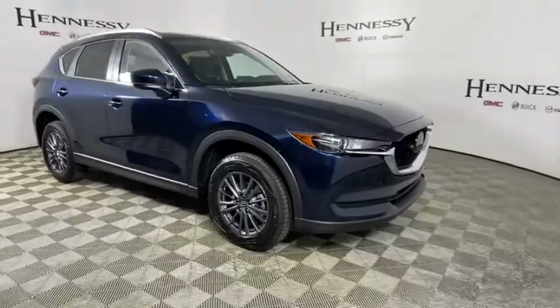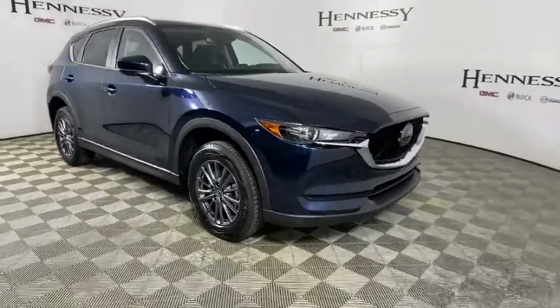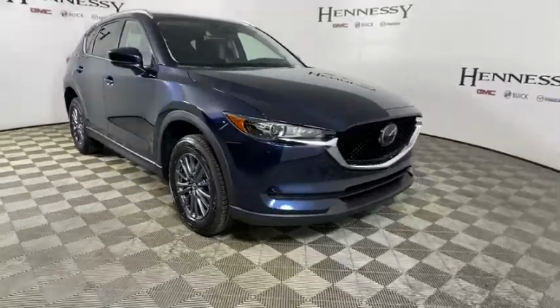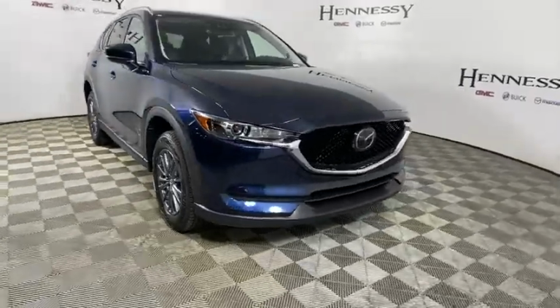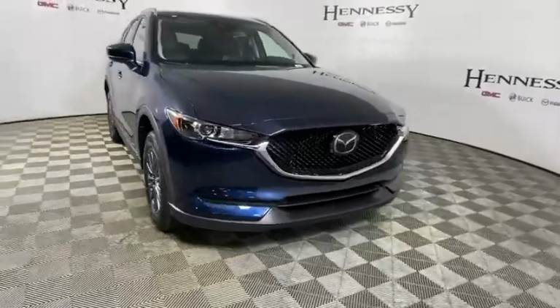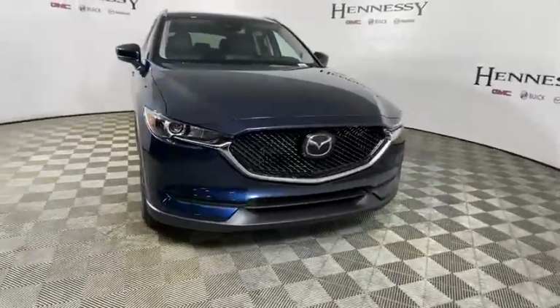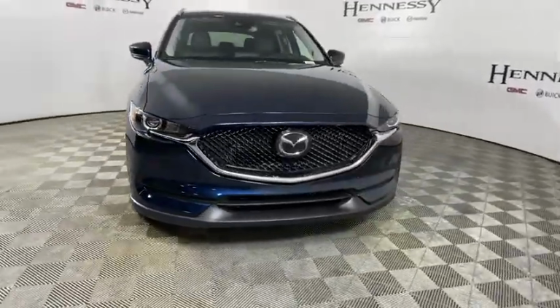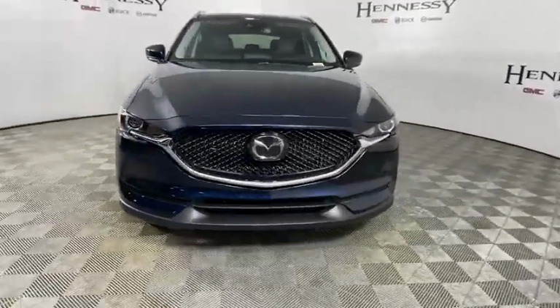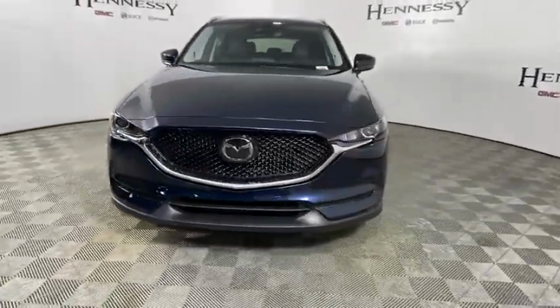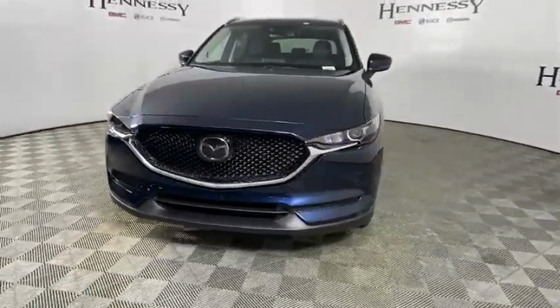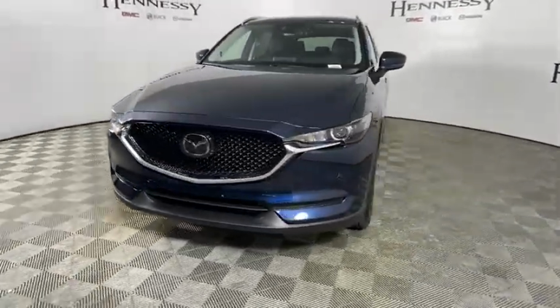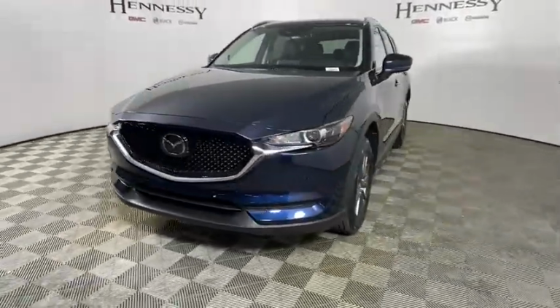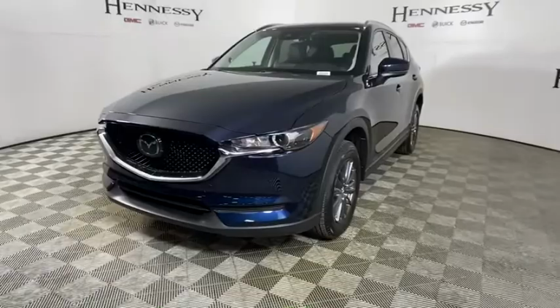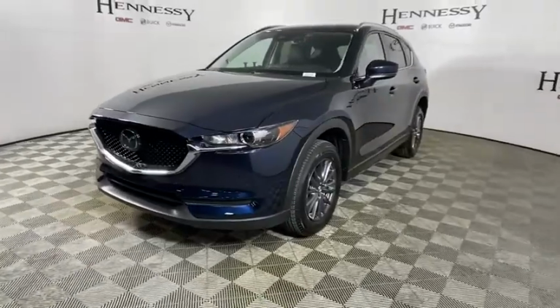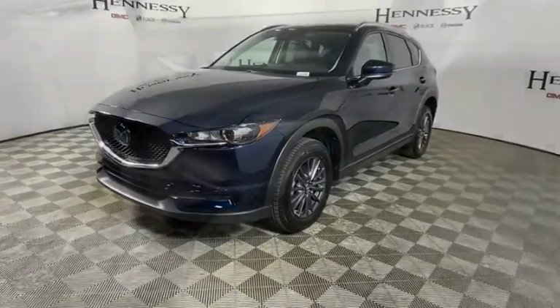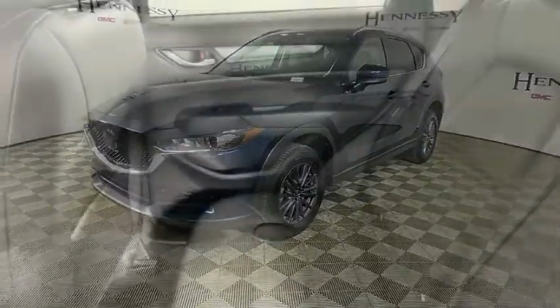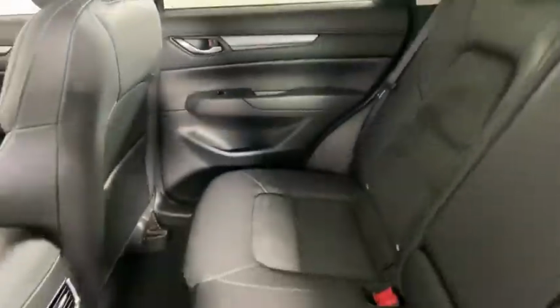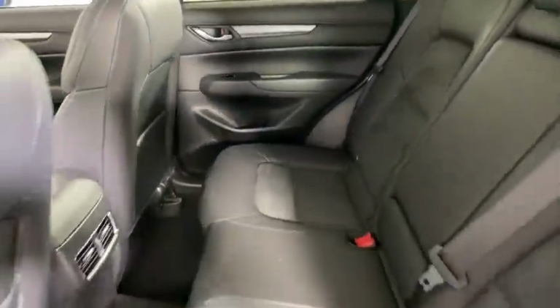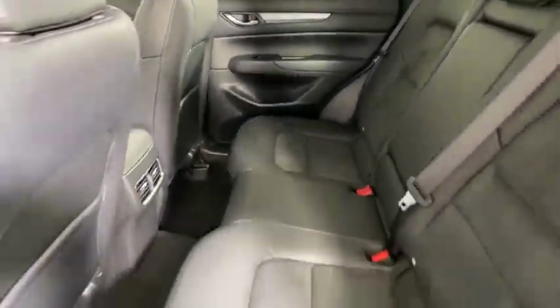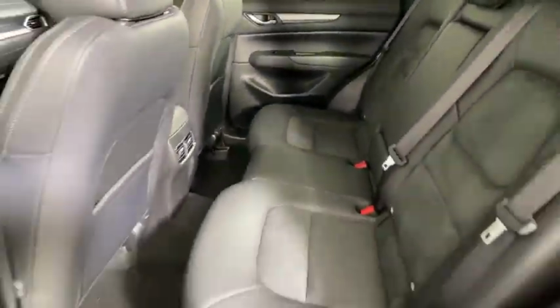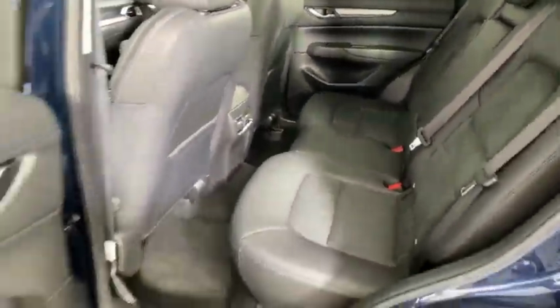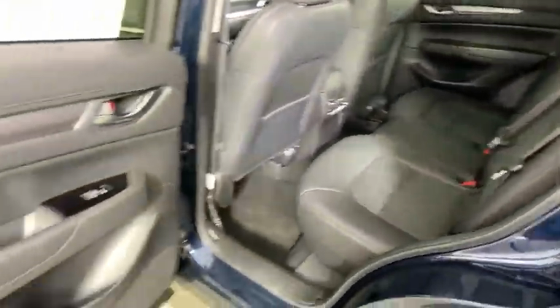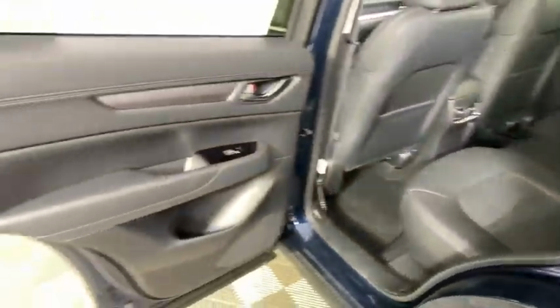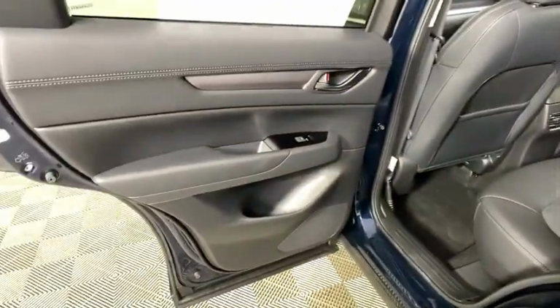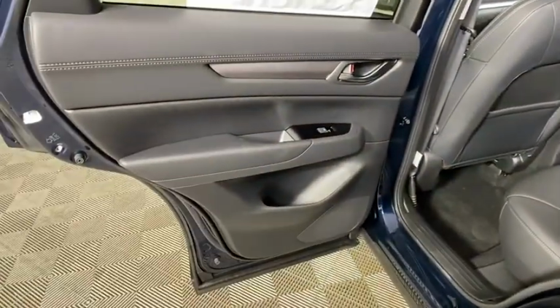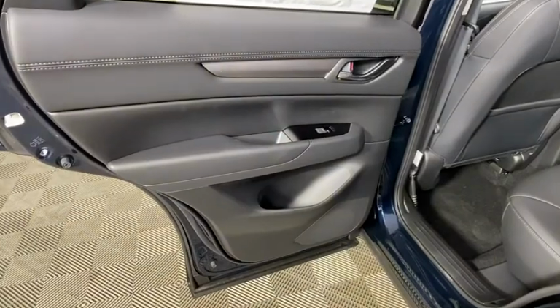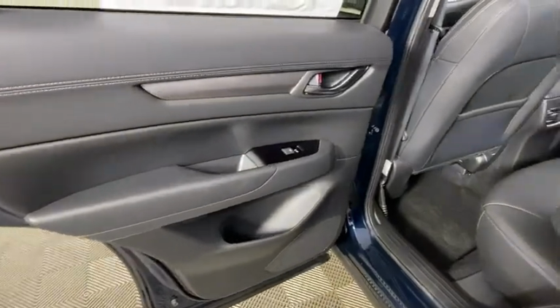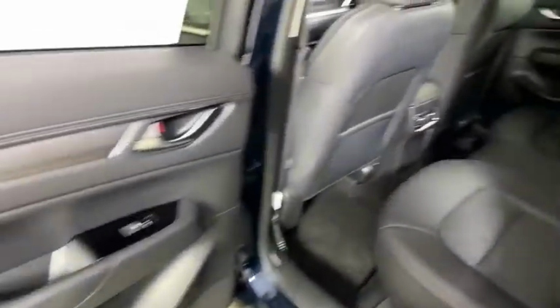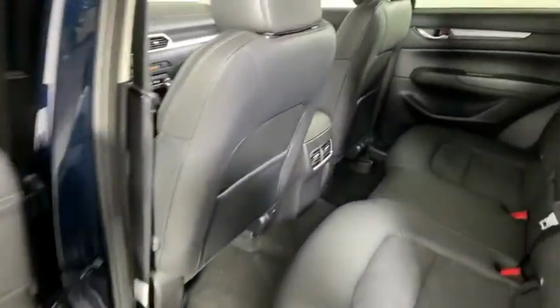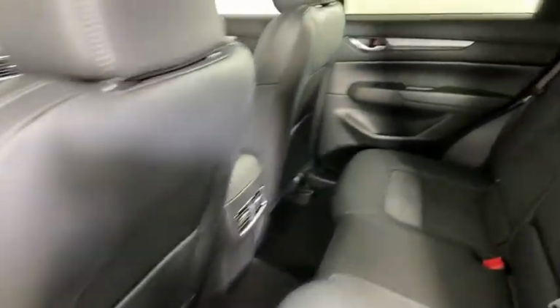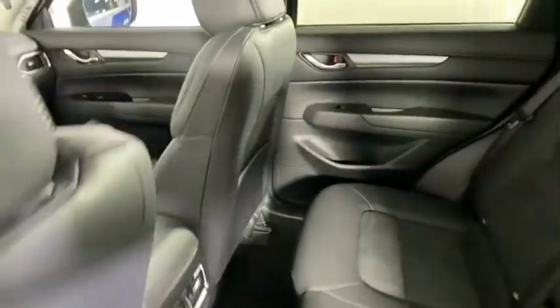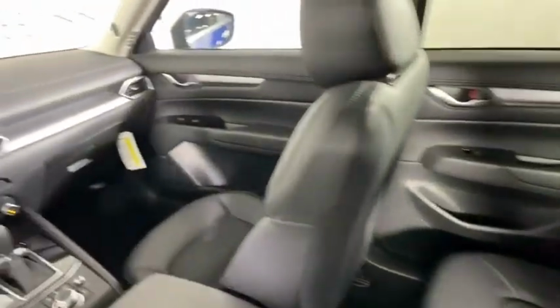Traction control, dual airbags, power steering, four-wheel disc brakes, electronic stability control, rear window defroster, heated front seats, trip computer, power windows, remote keyless entry, tachometer.